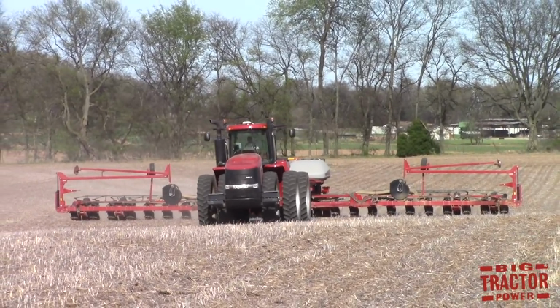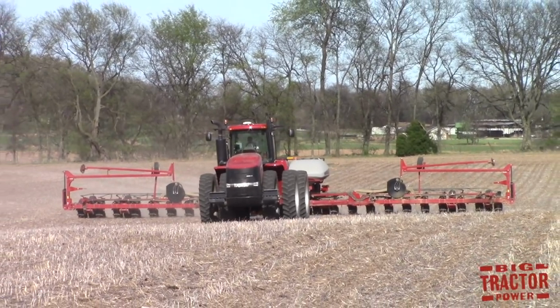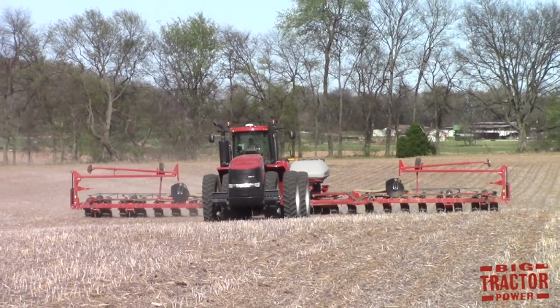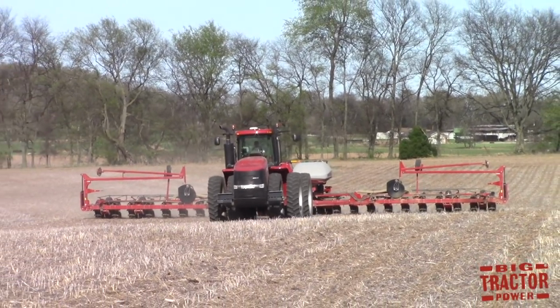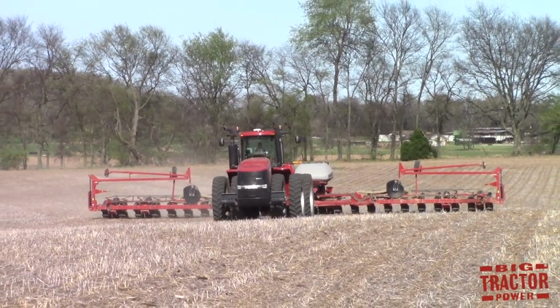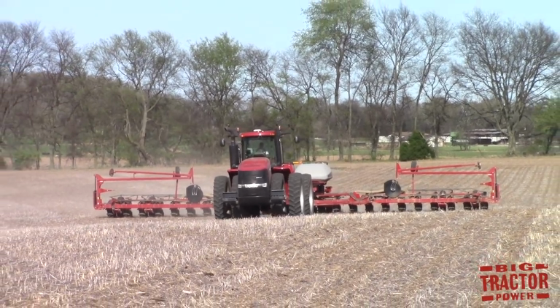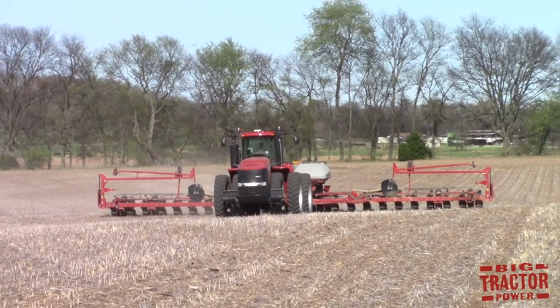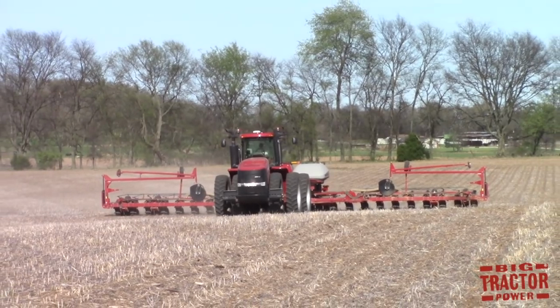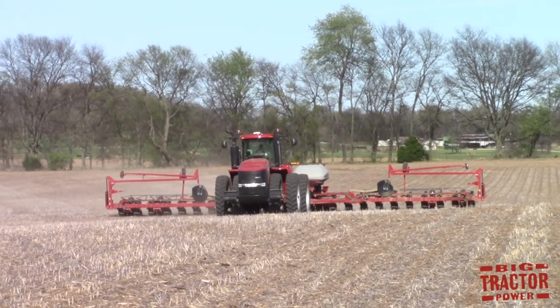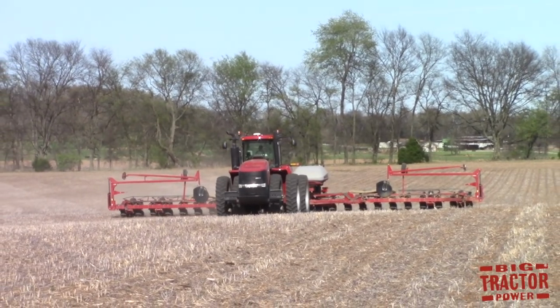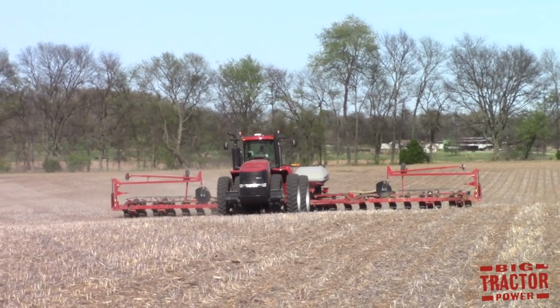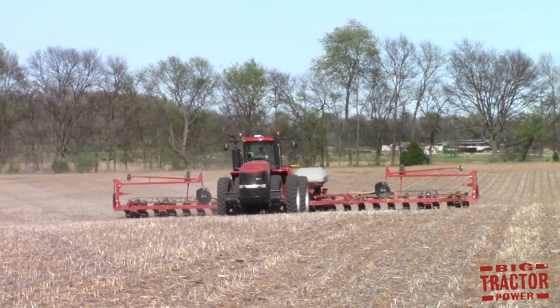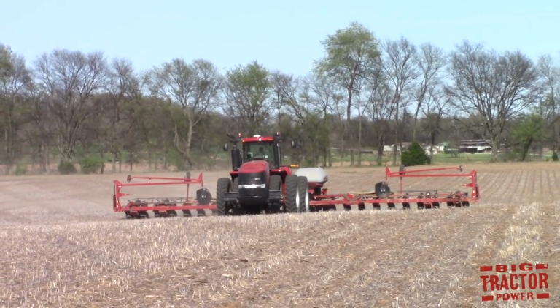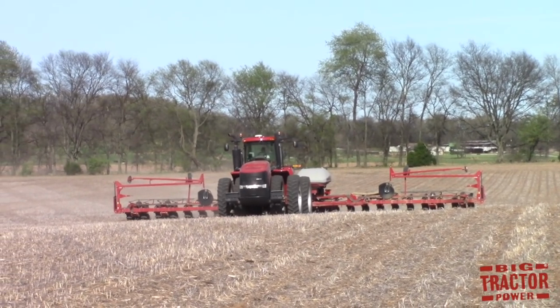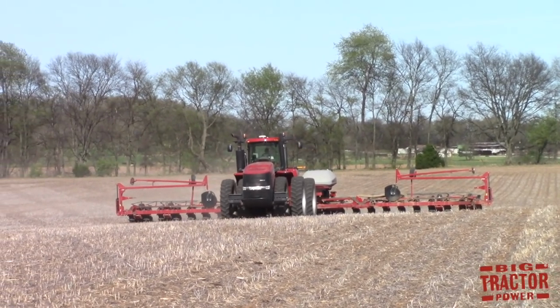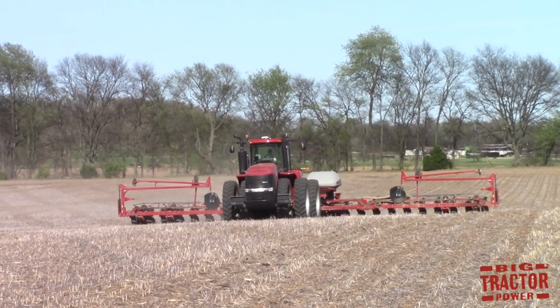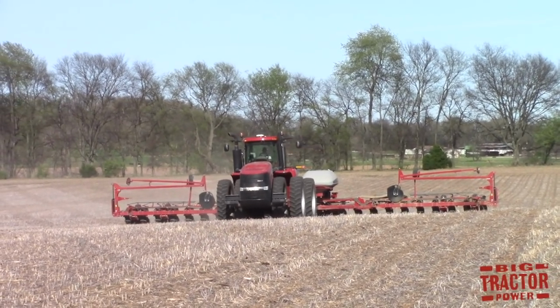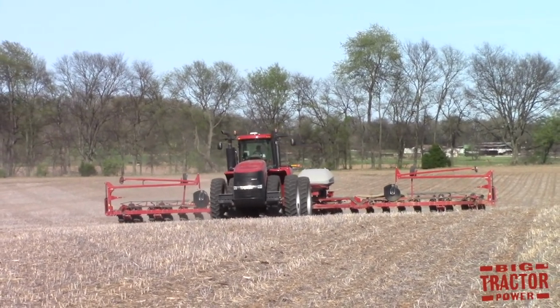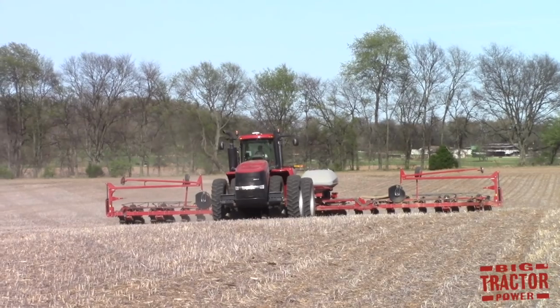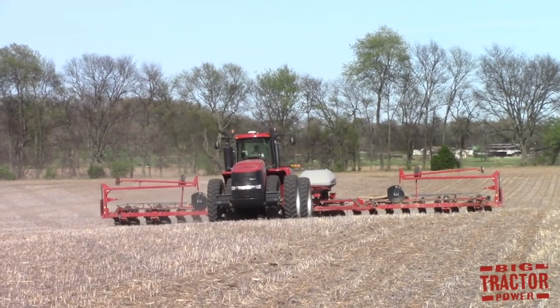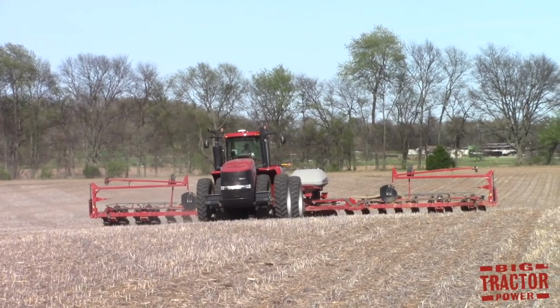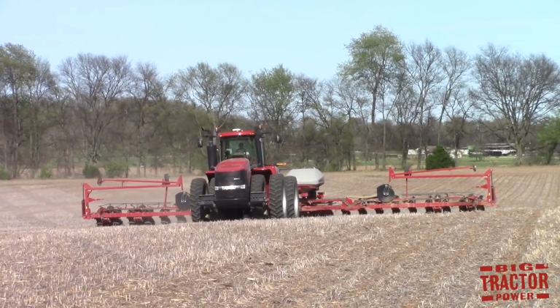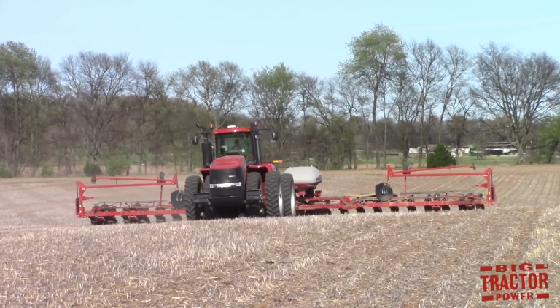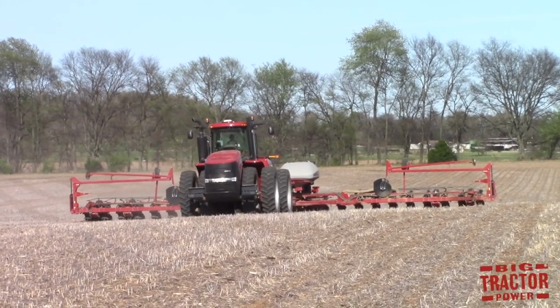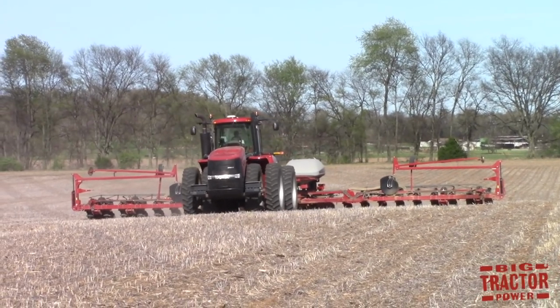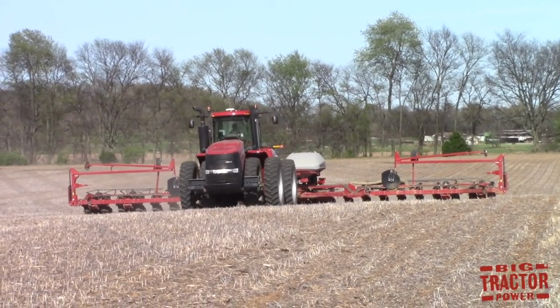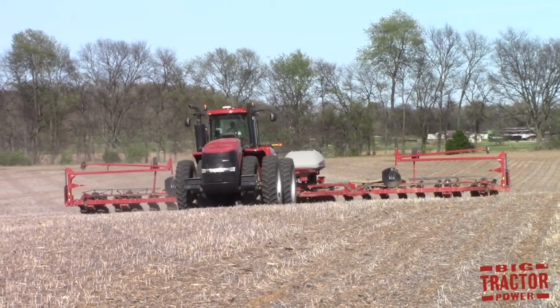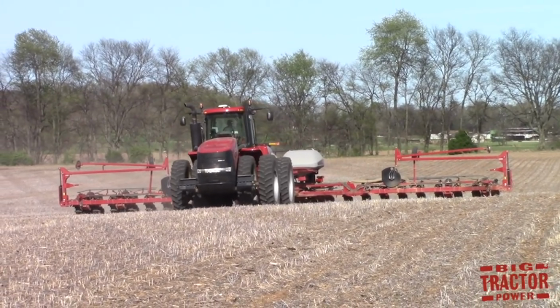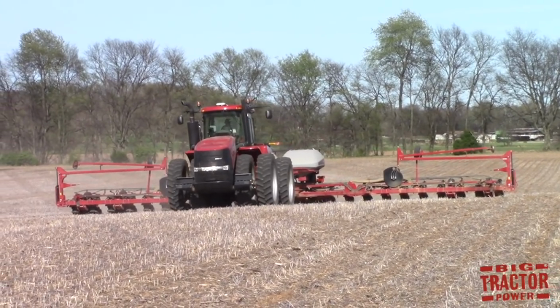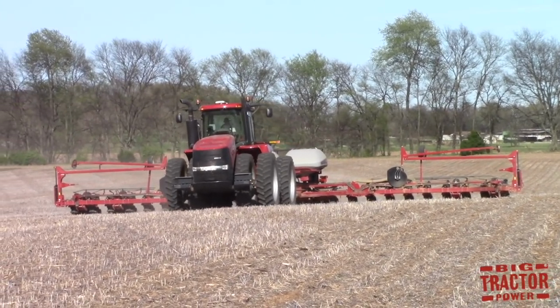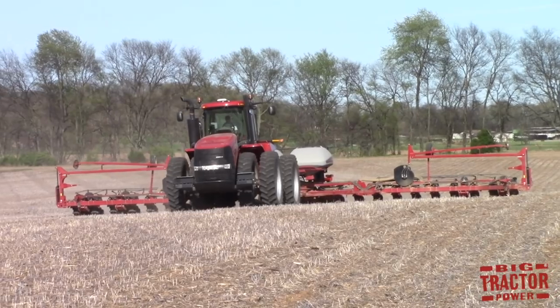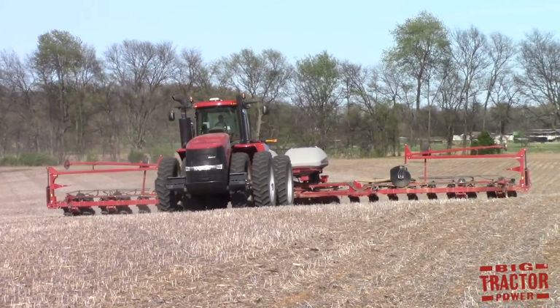No-till is a great savings to many farms because there are less machinery costs, less fuel costs, and less labor costs. No-till also helps fight erosion because all the residue and soil is left intact in the field.